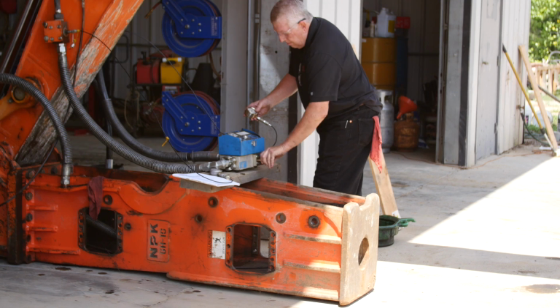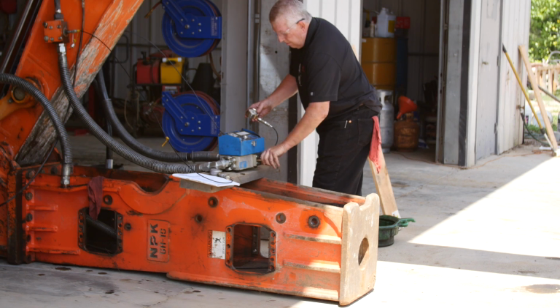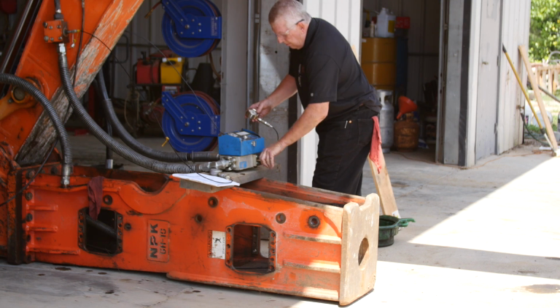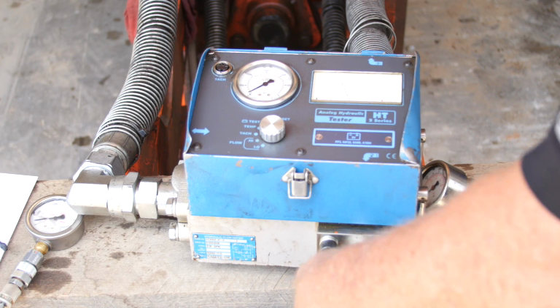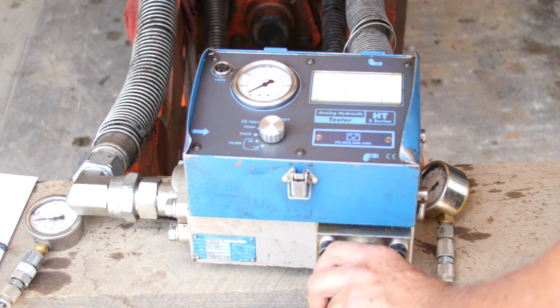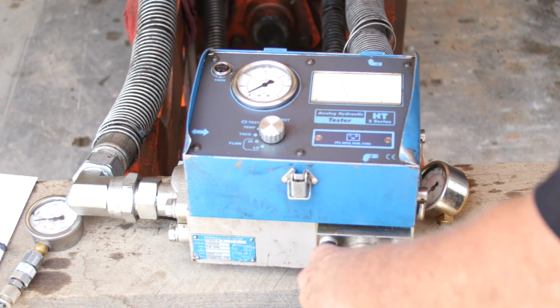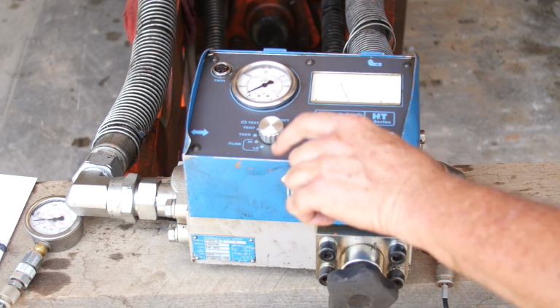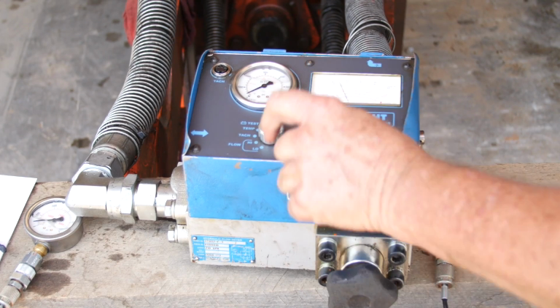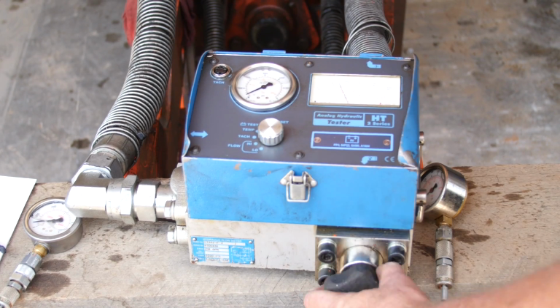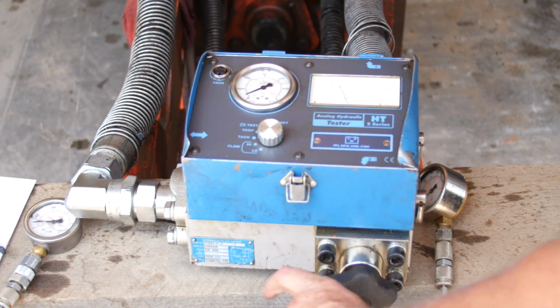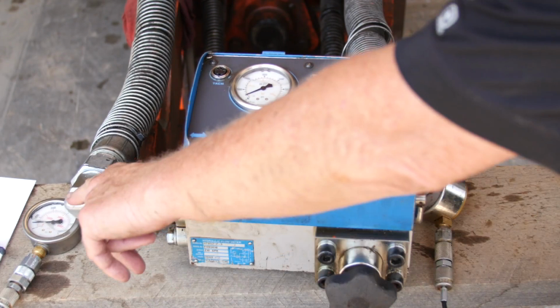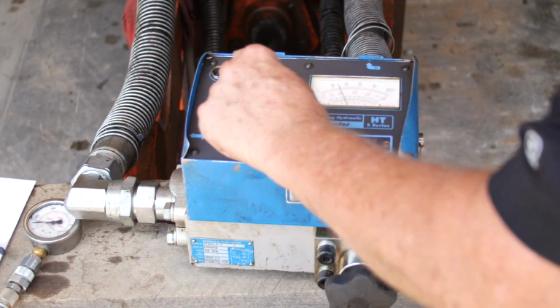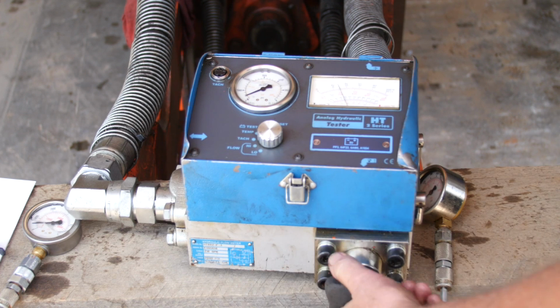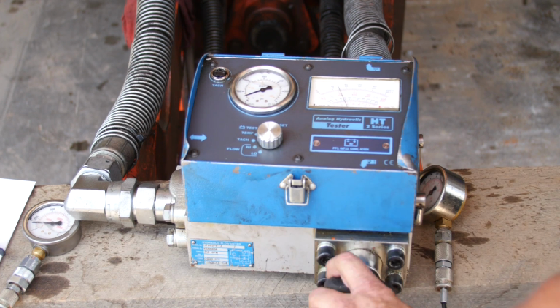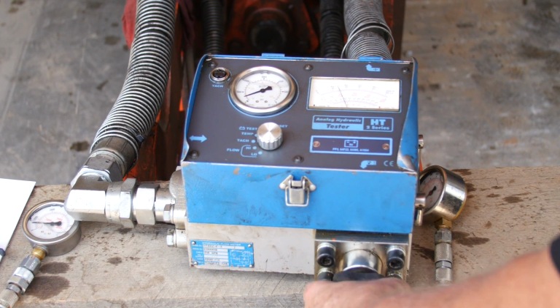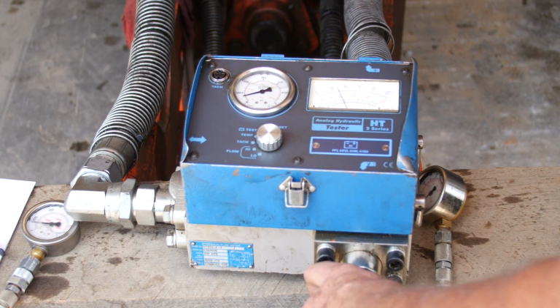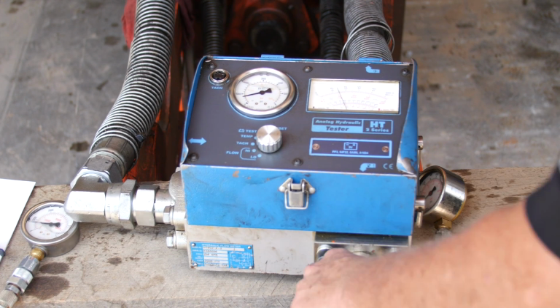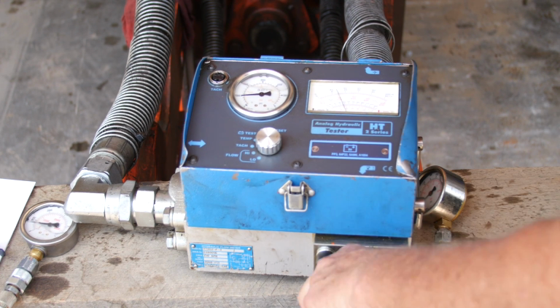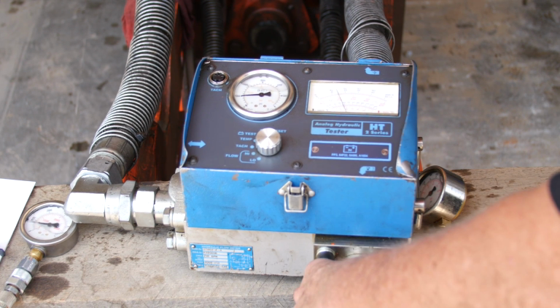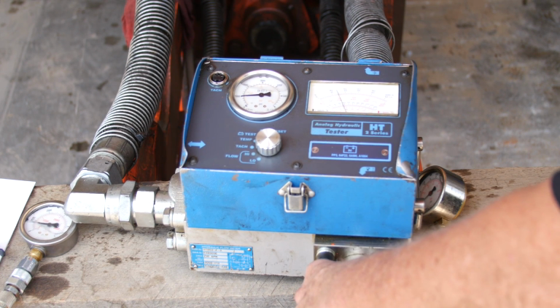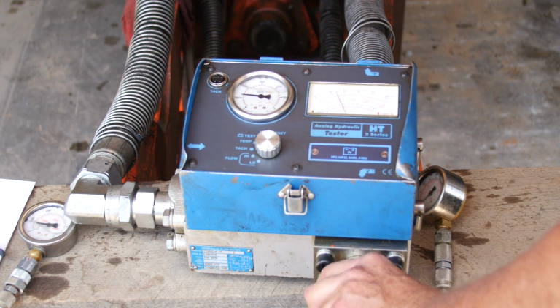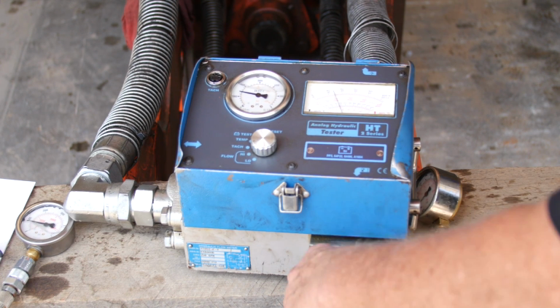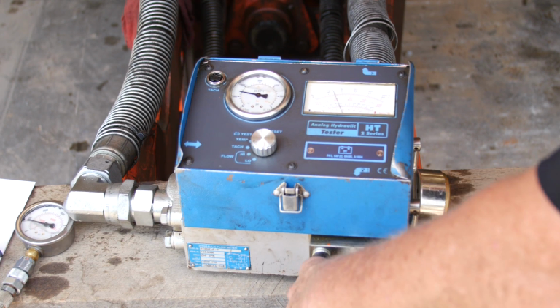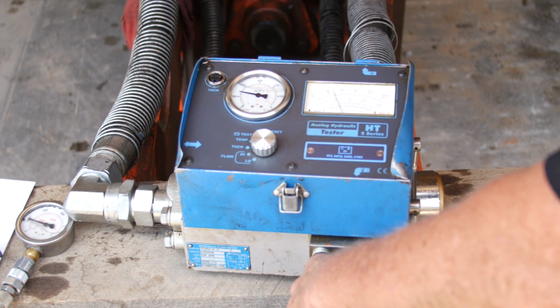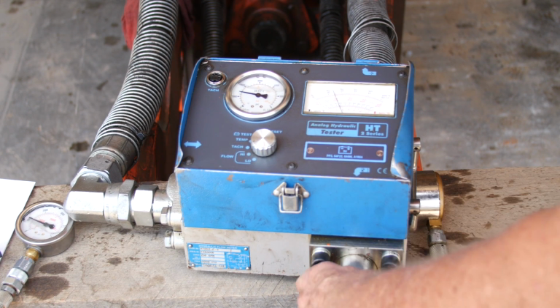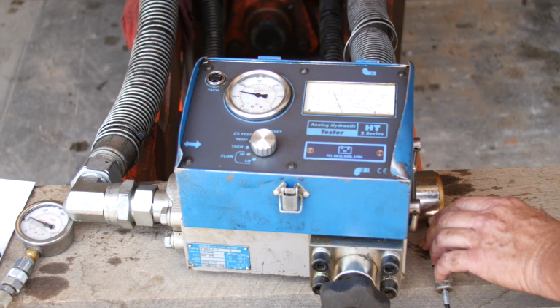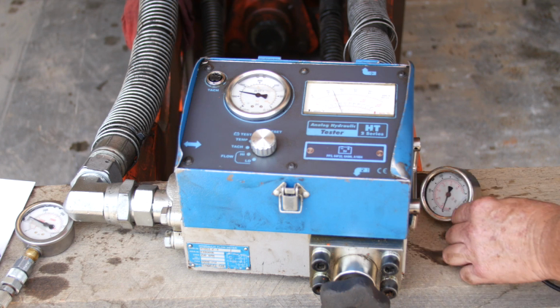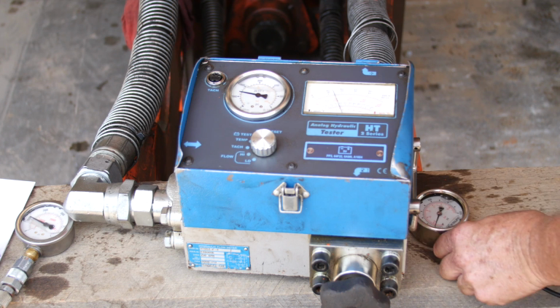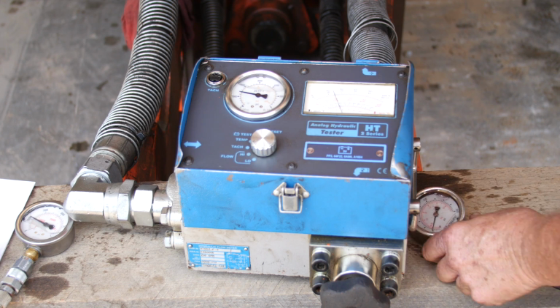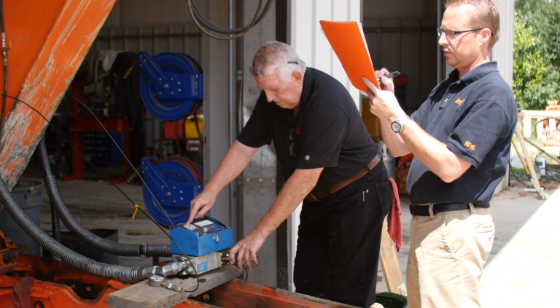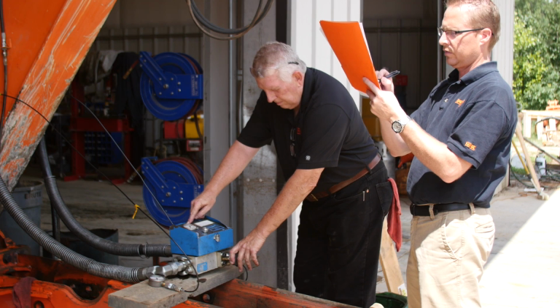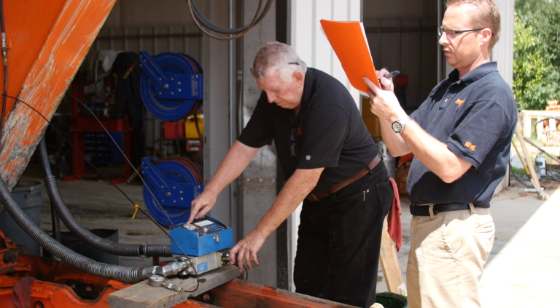Once the relief valve and return line pressure testing is completed, warm the hydraulic oil to normal operating temperature. Activate the hydraulic circuit and turn the loading valve clockwise until hammer operating pressure is seen on the flow meter pressure gauge. Record the flow.